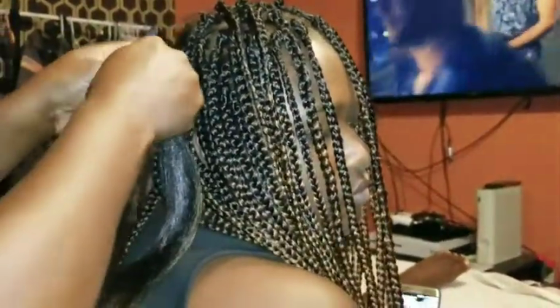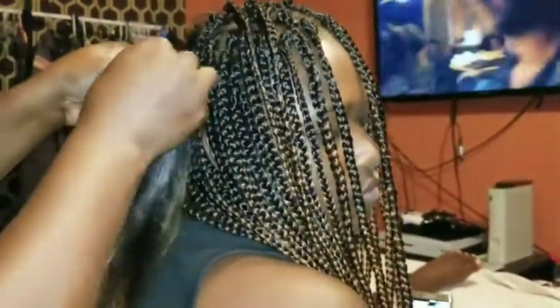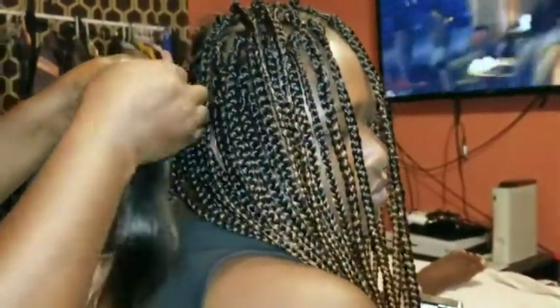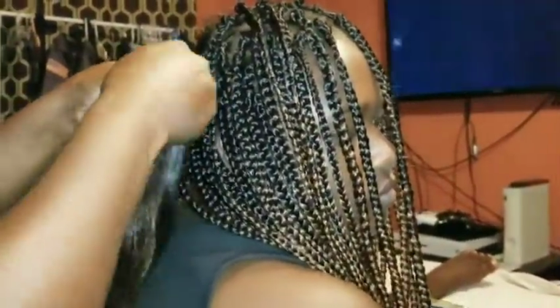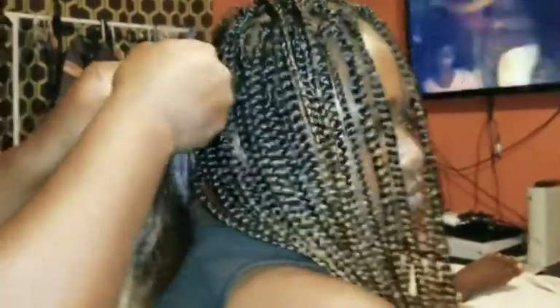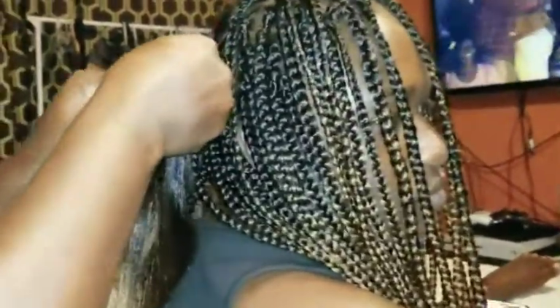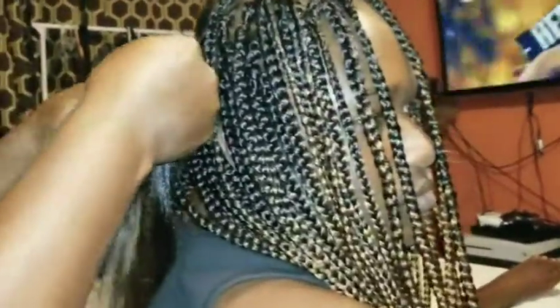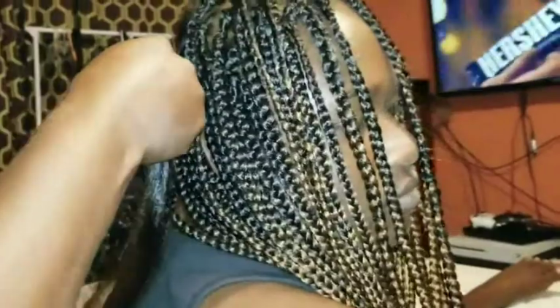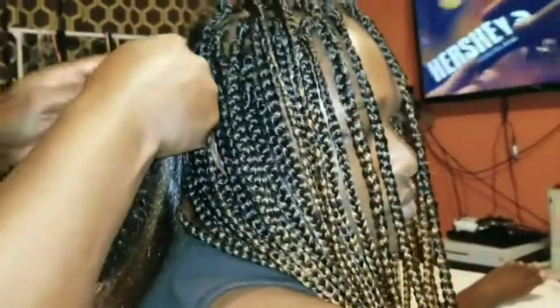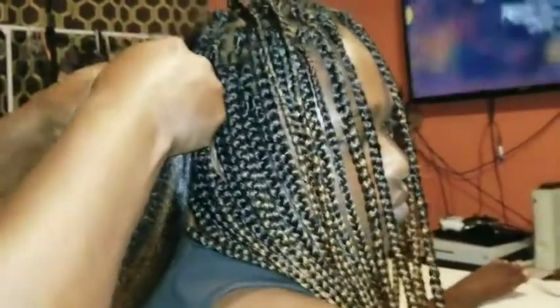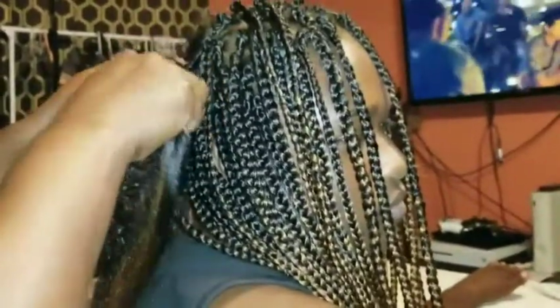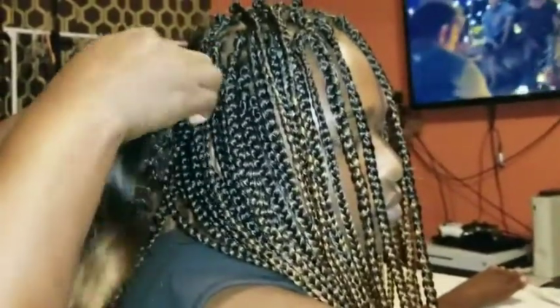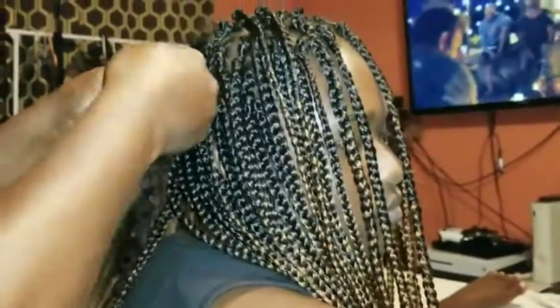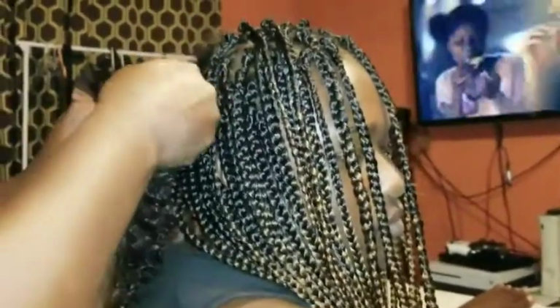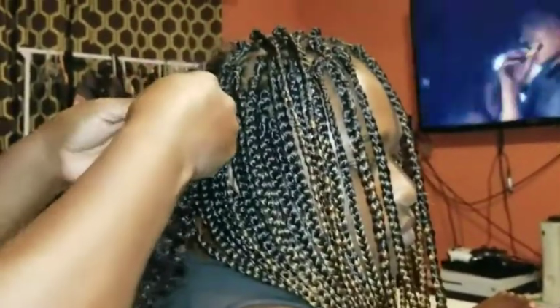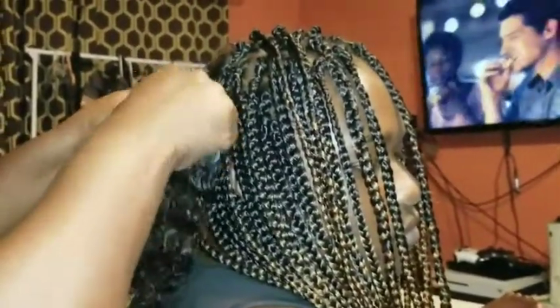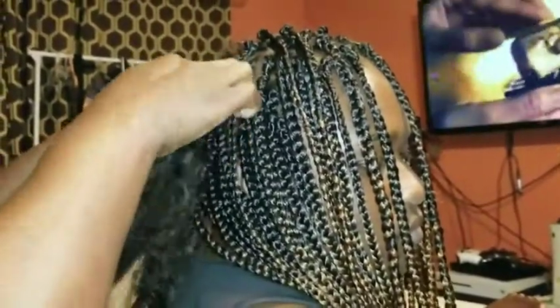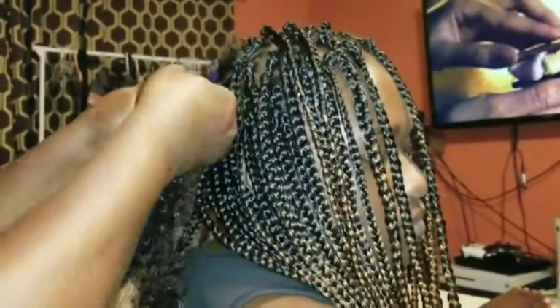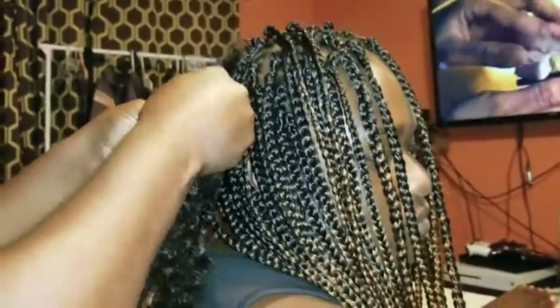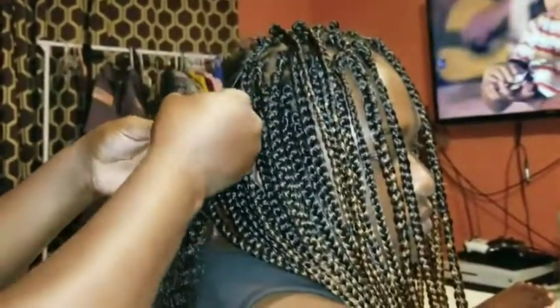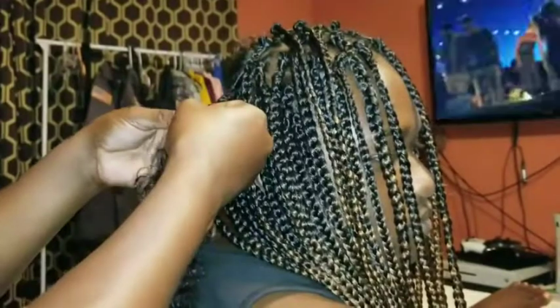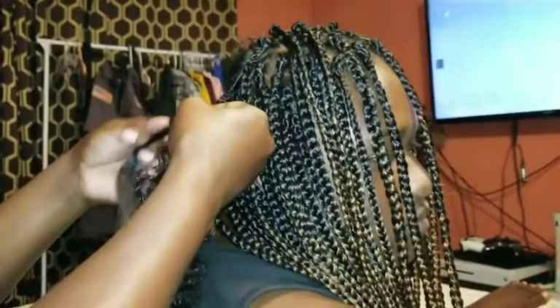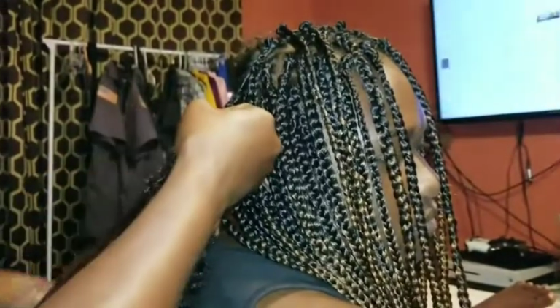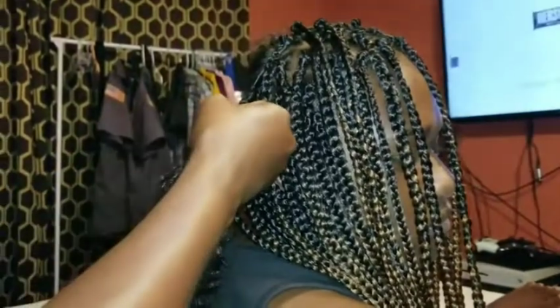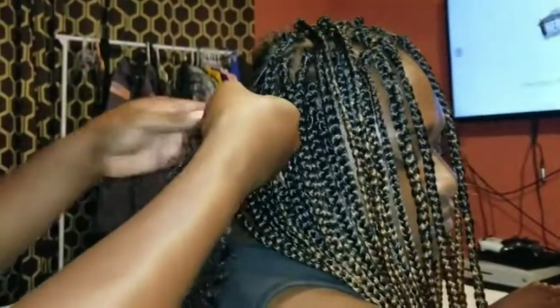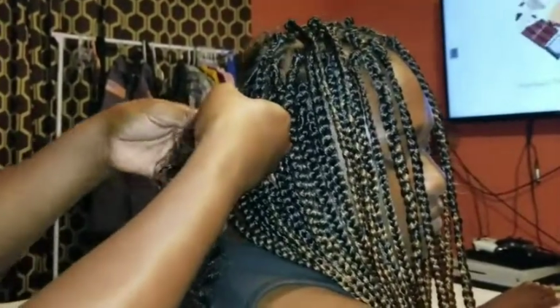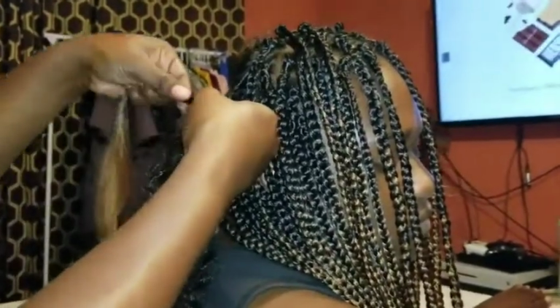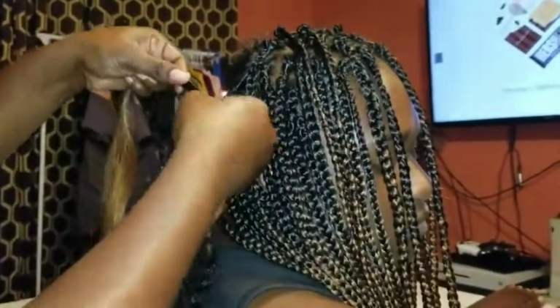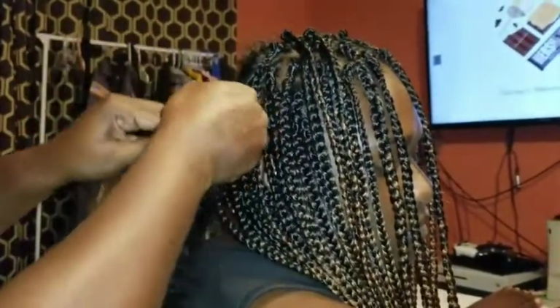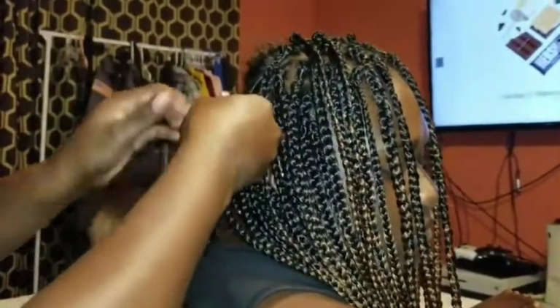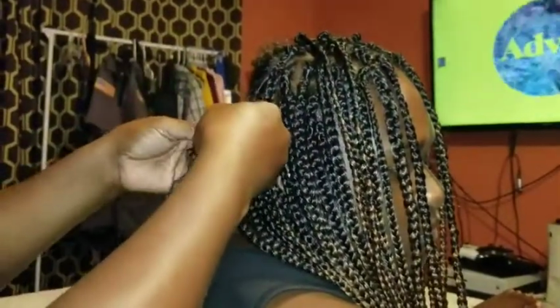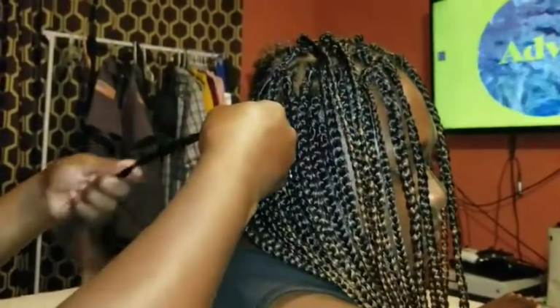I'm gonna go down and then grab some off of this side over here and put it with her real hair.